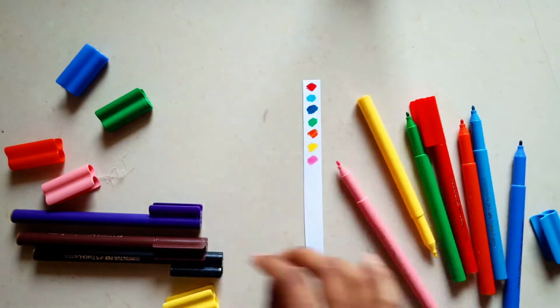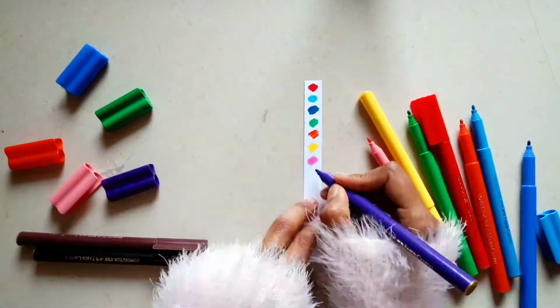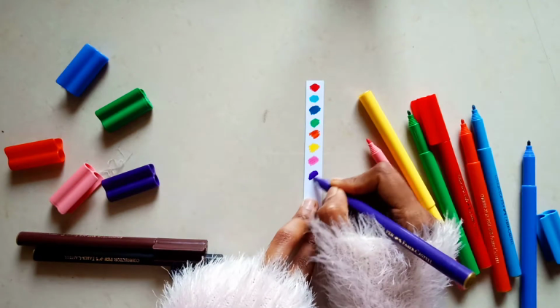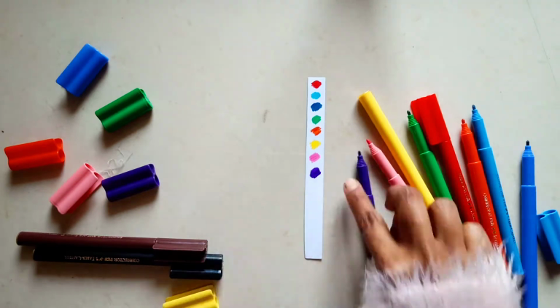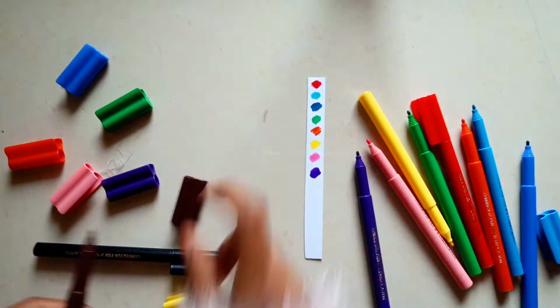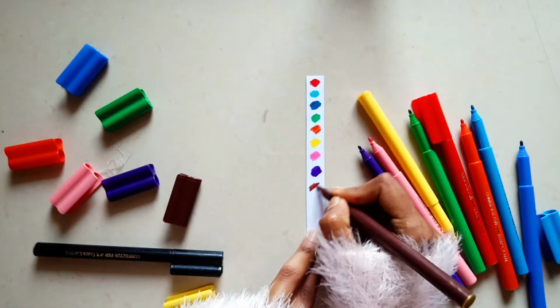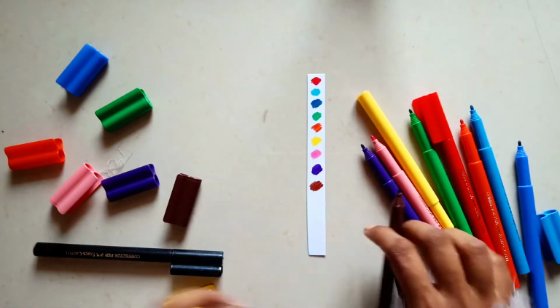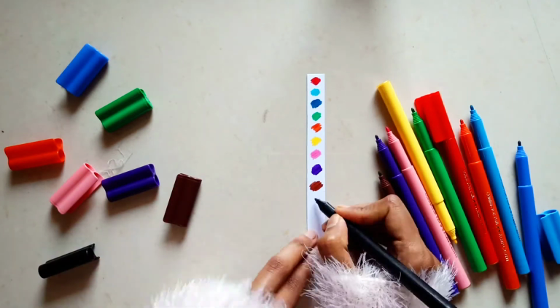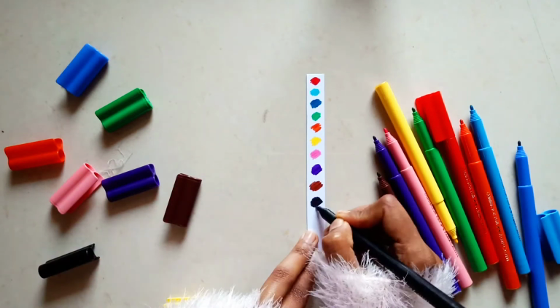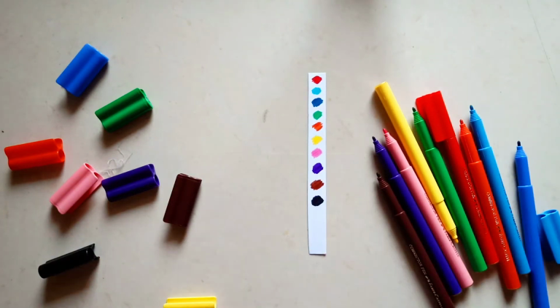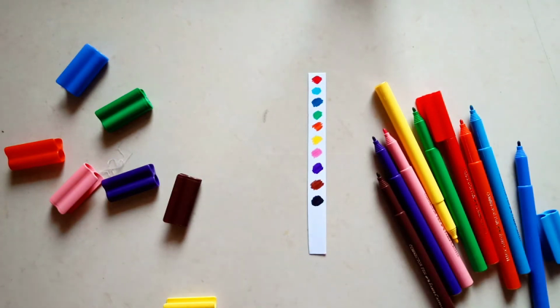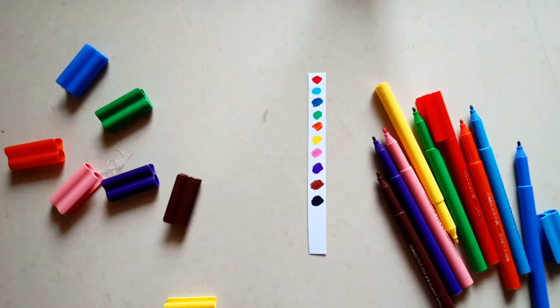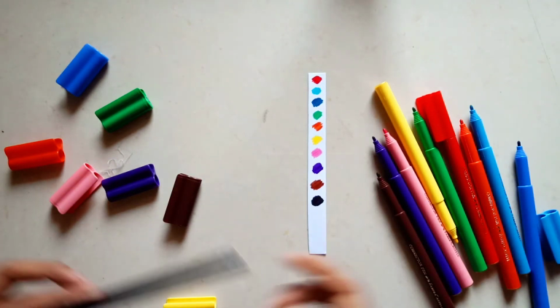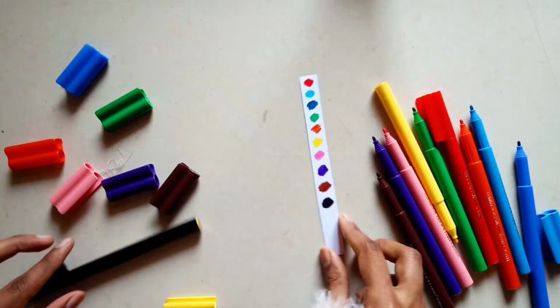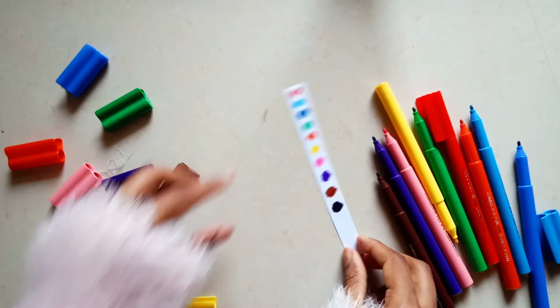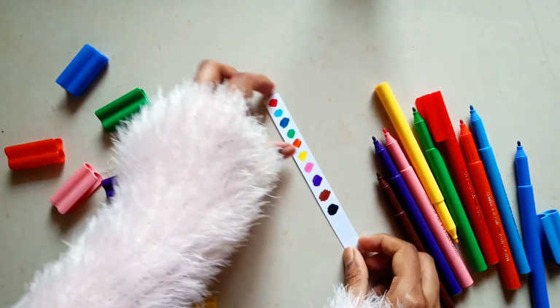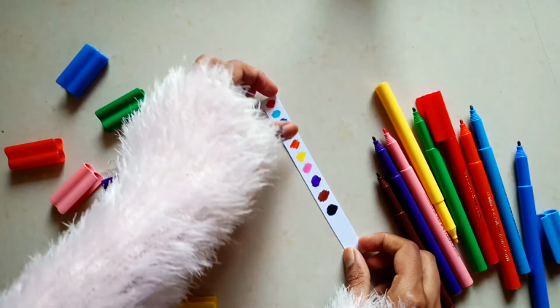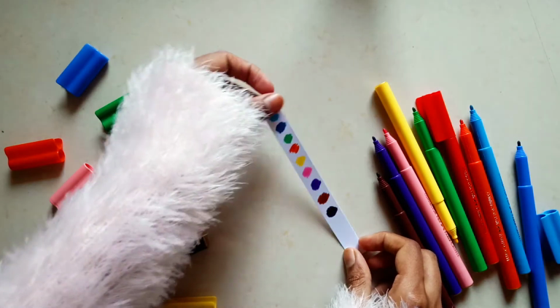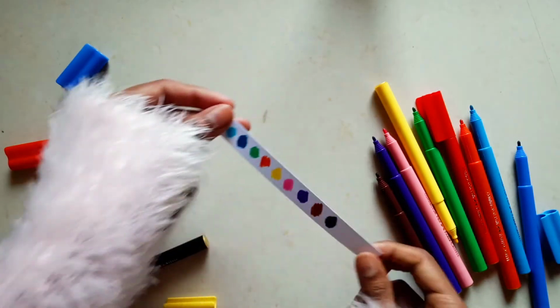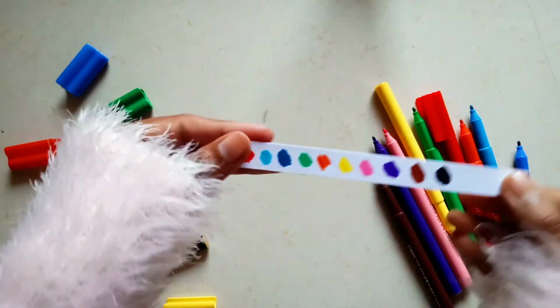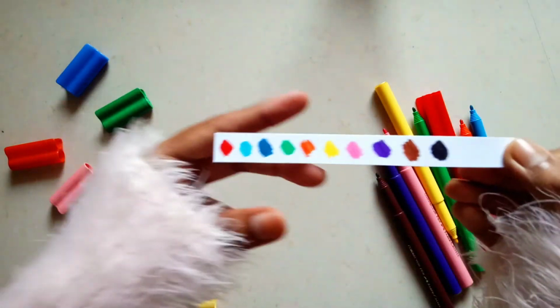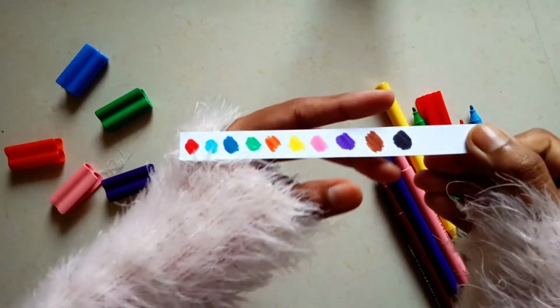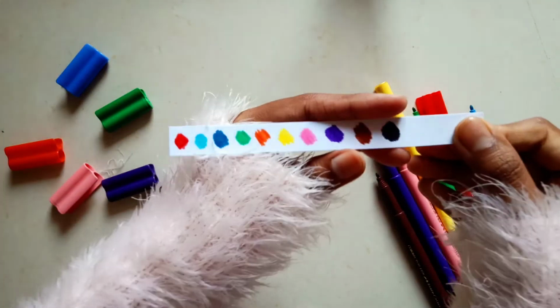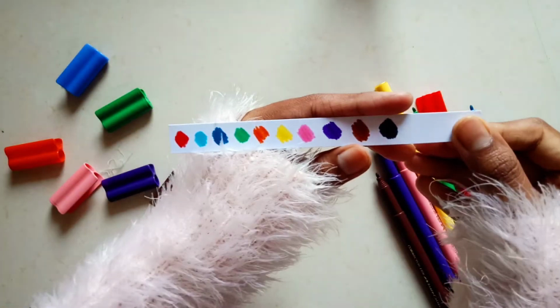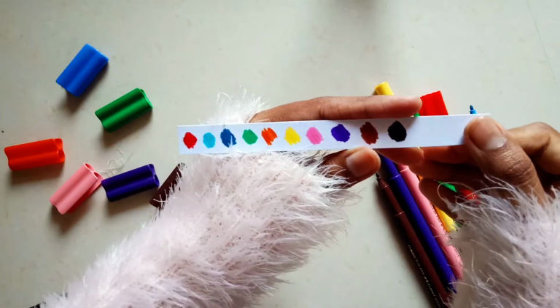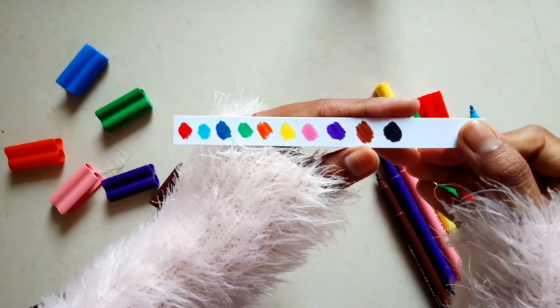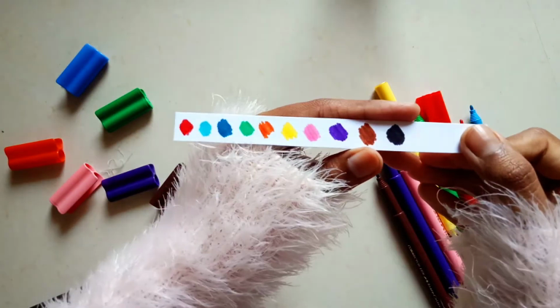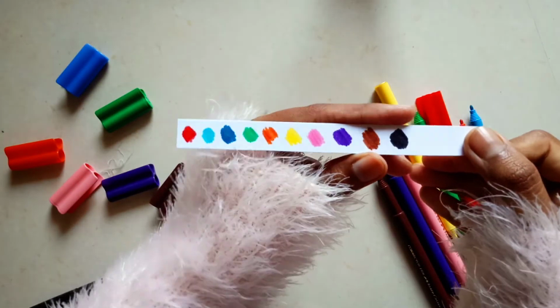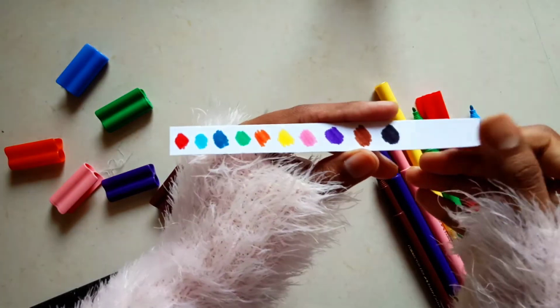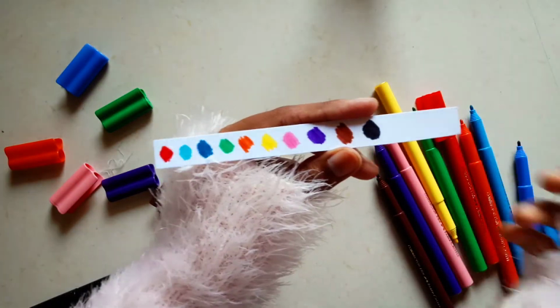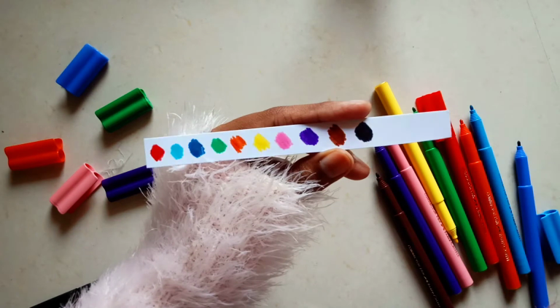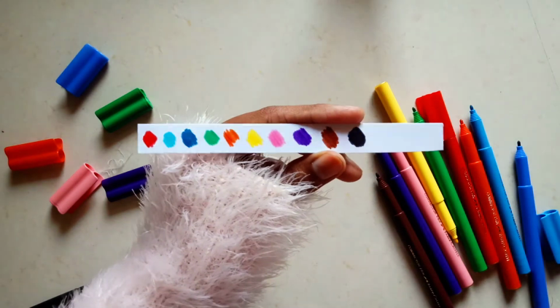I am using all the connectors. There are red, light blue, dark blue, green, orange, yellow, pink, purple, brown, and black. Now you can see how all these colors look.